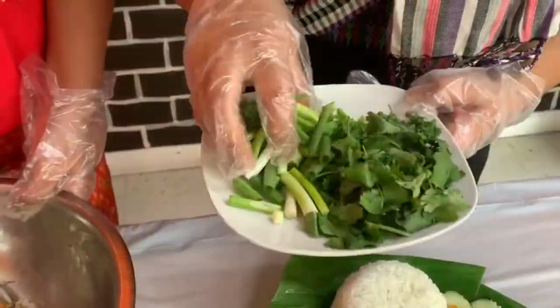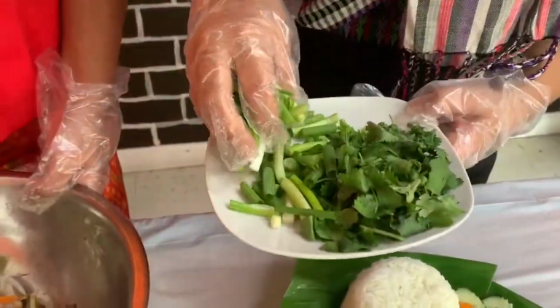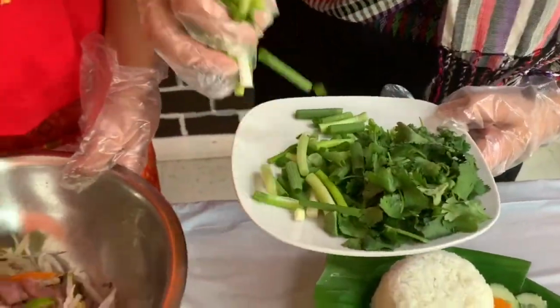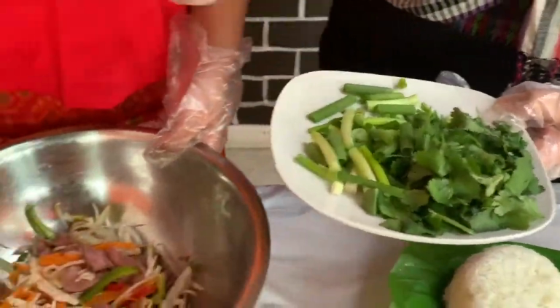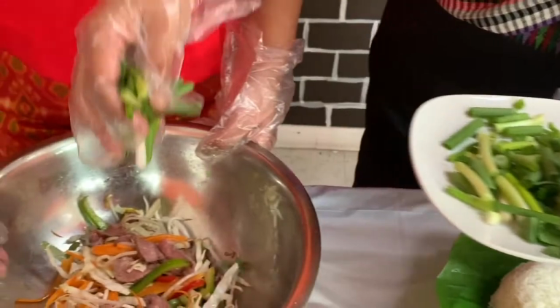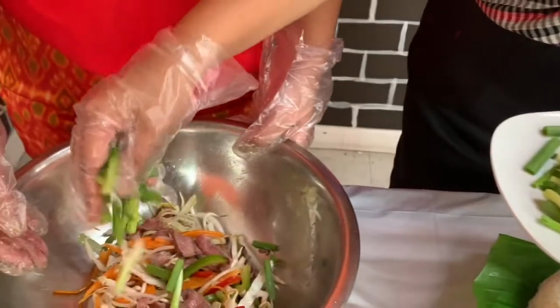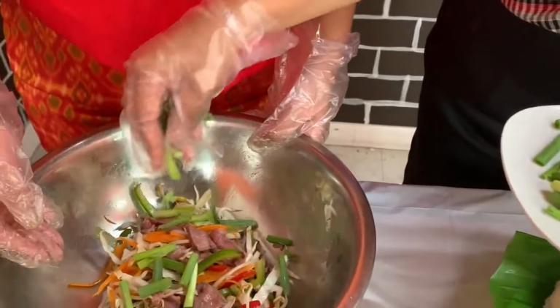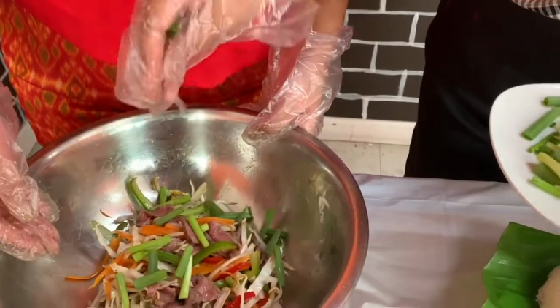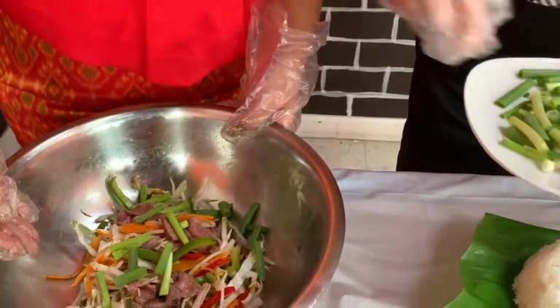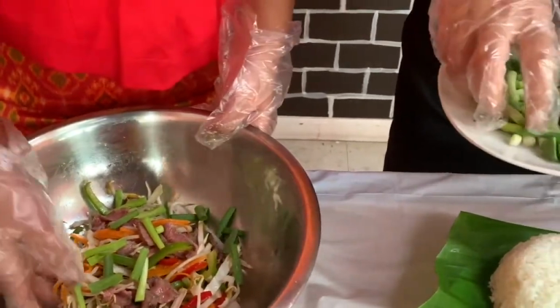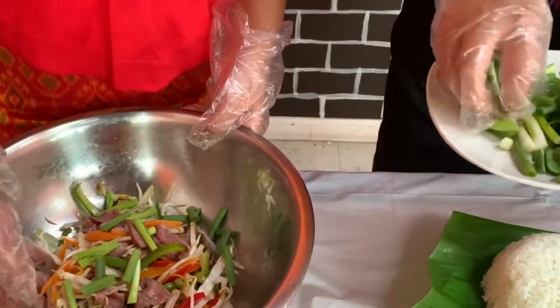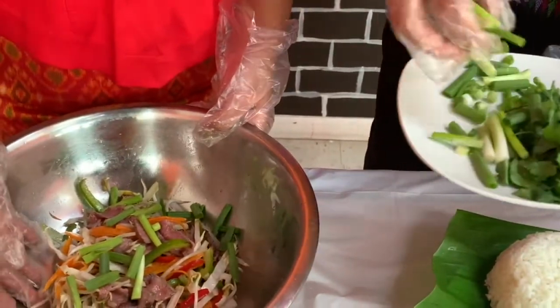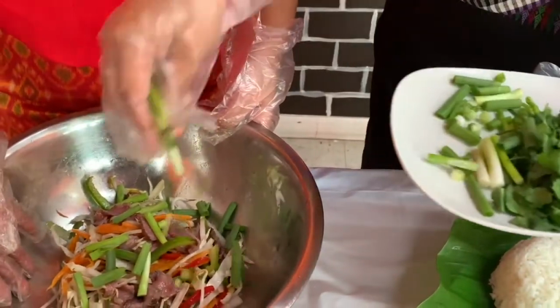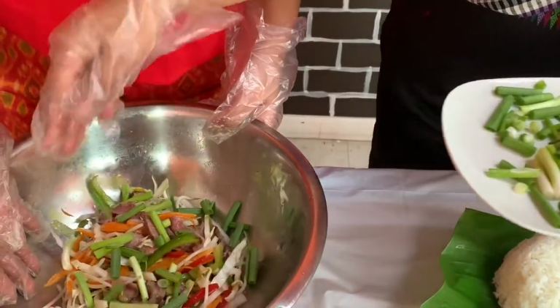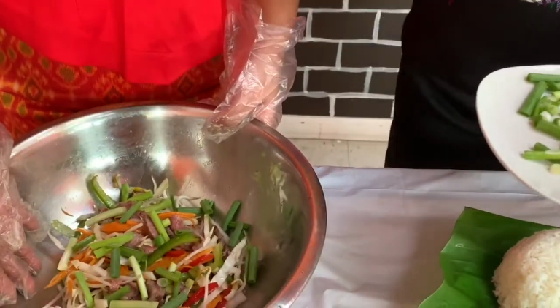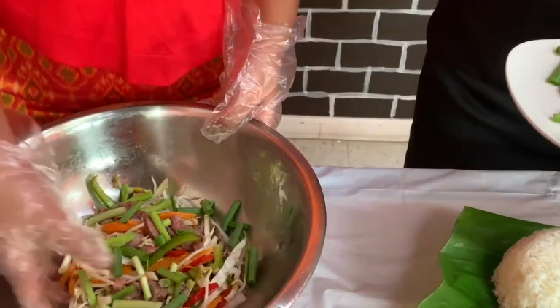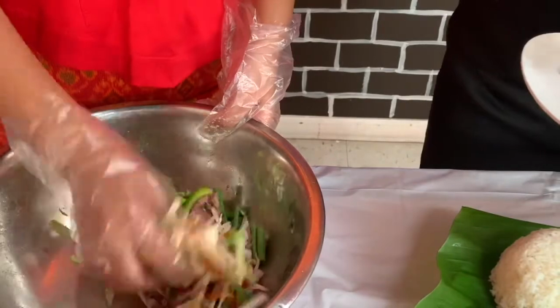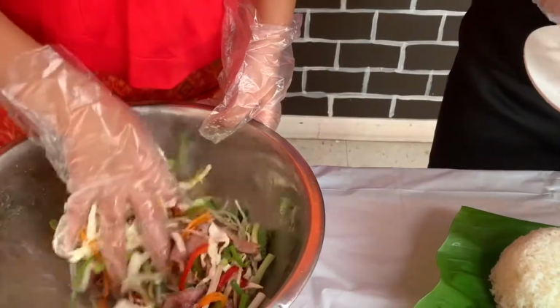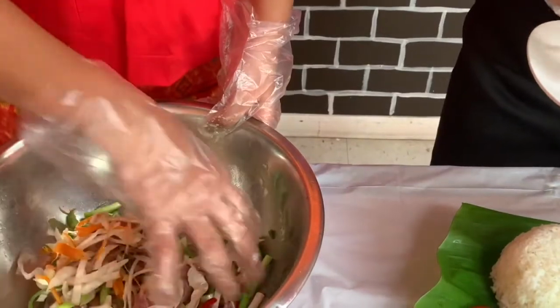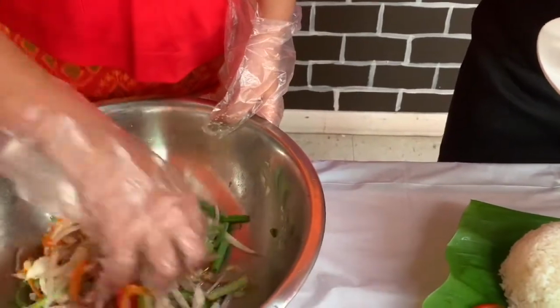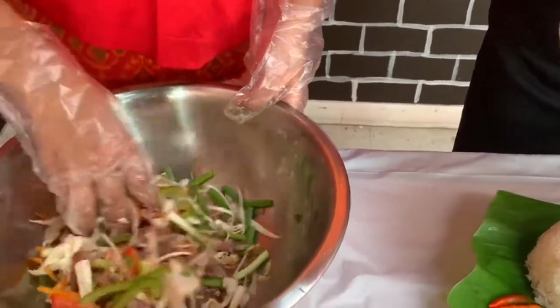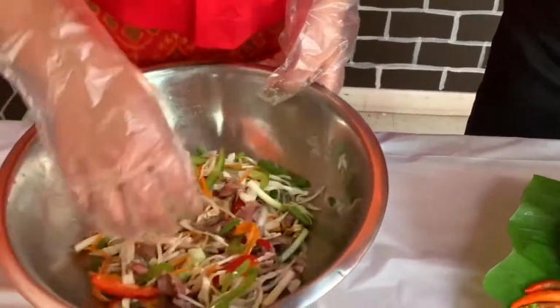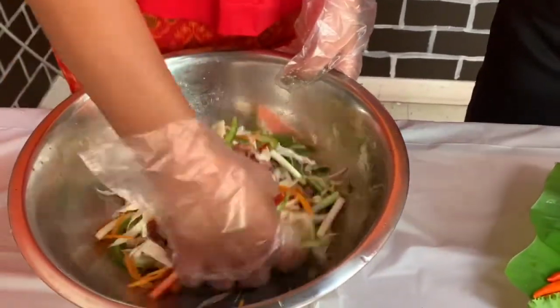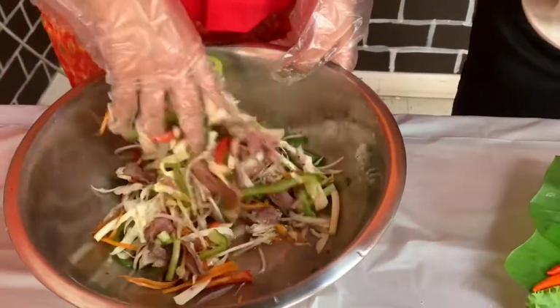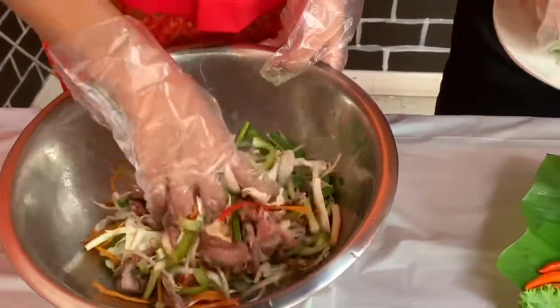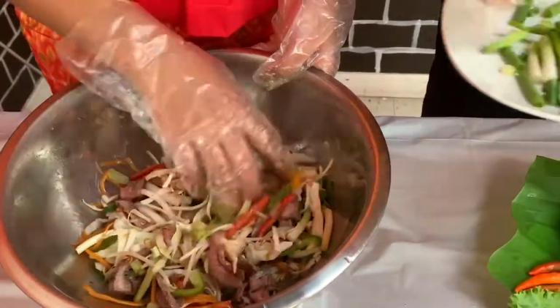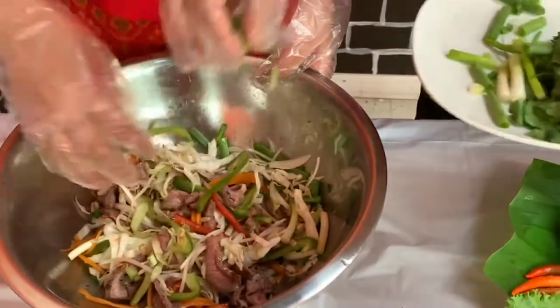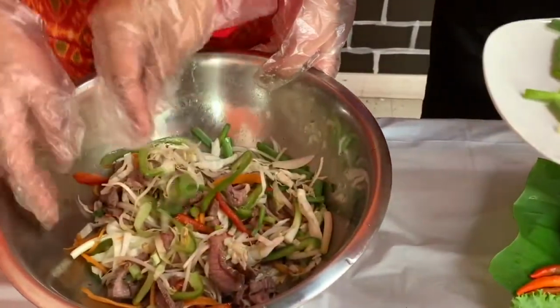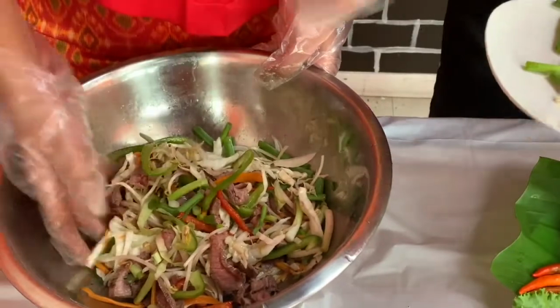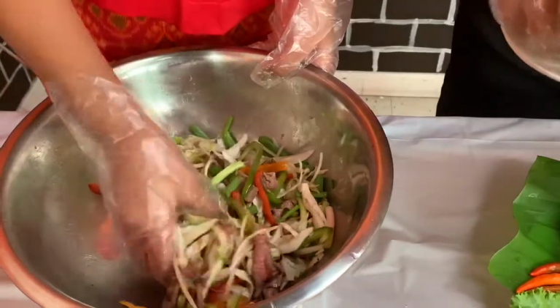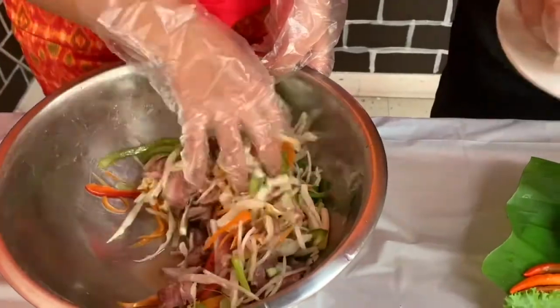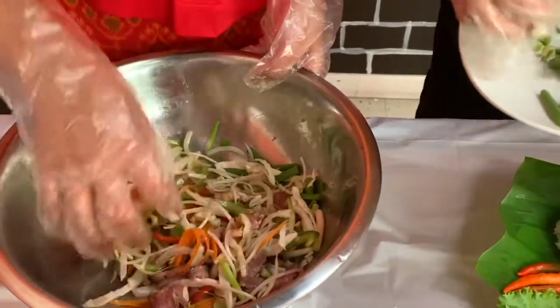Now I'm also going to put in our chopped green onions. Just remember to mix it well.